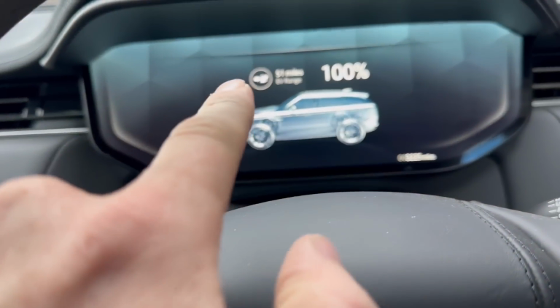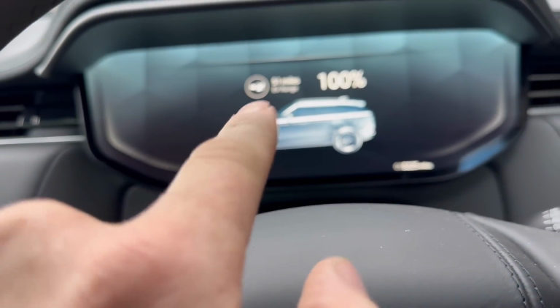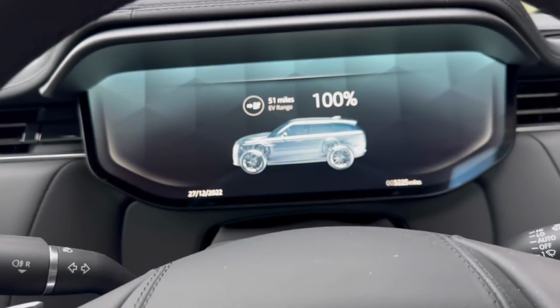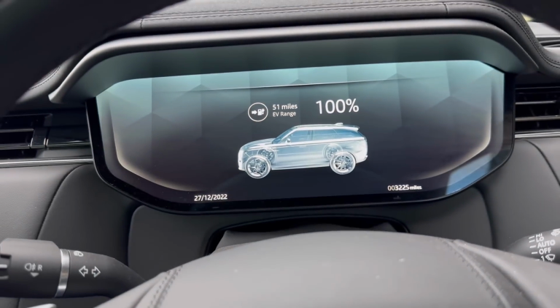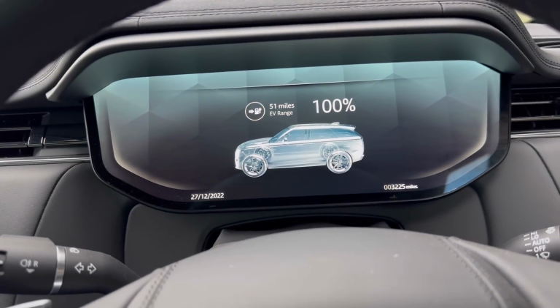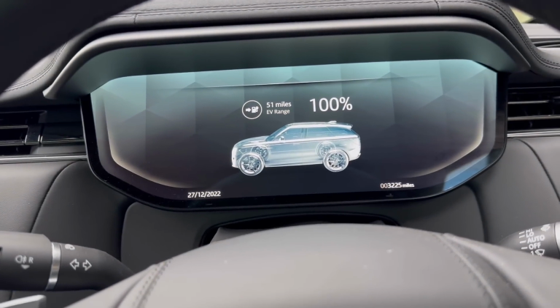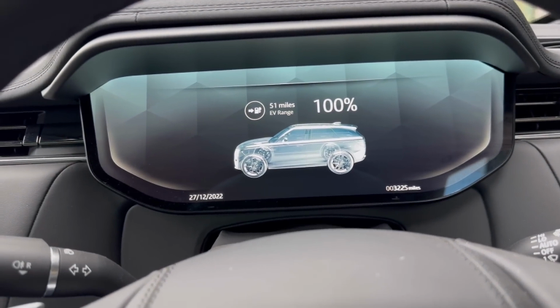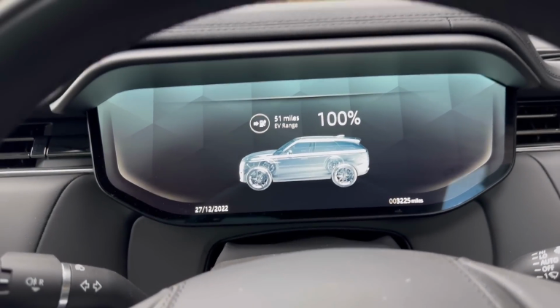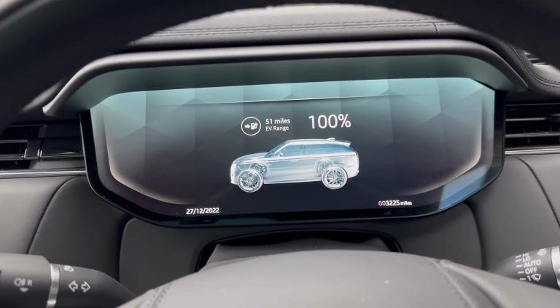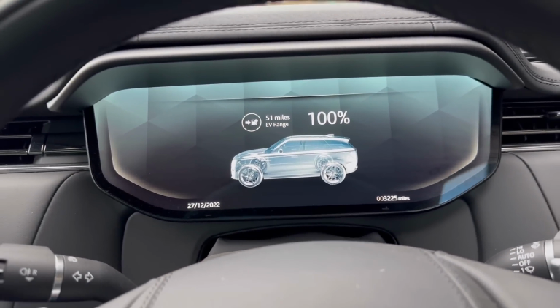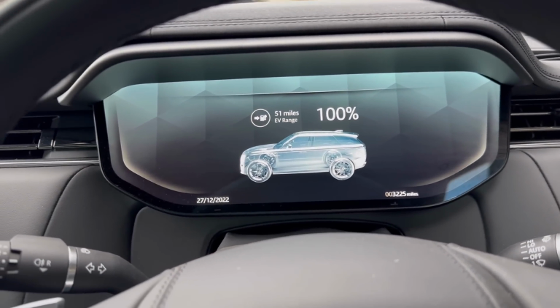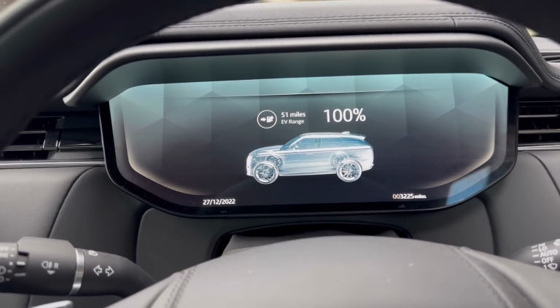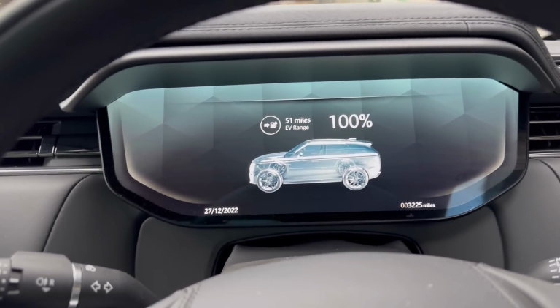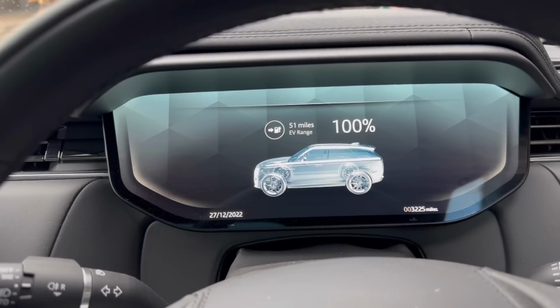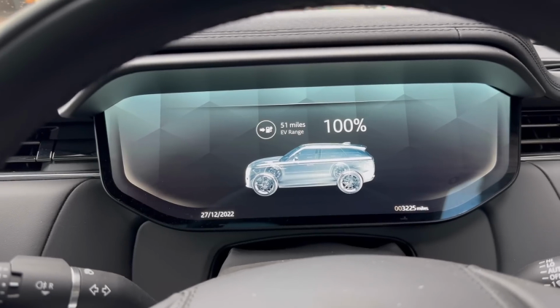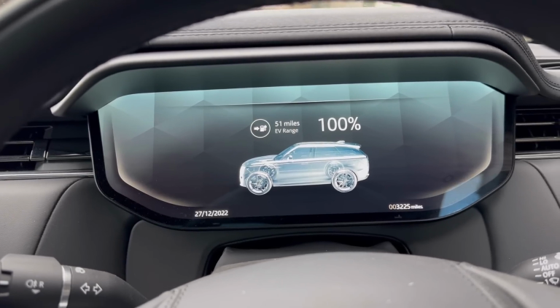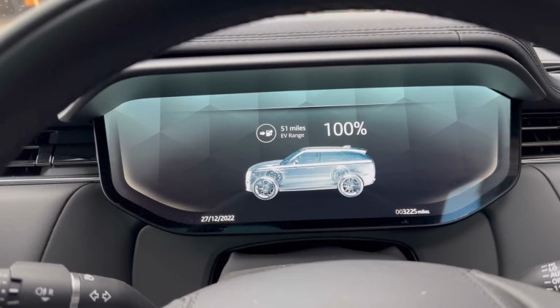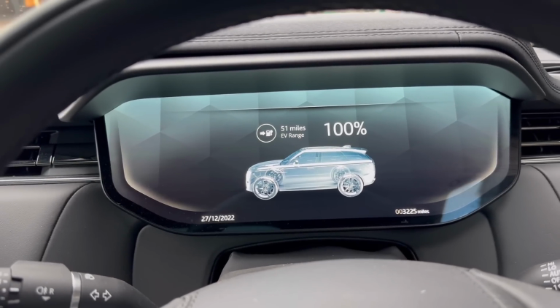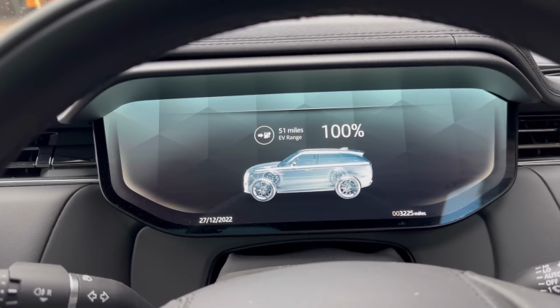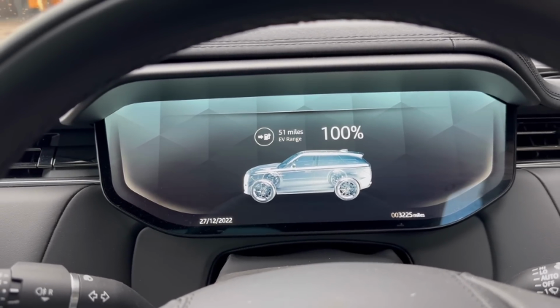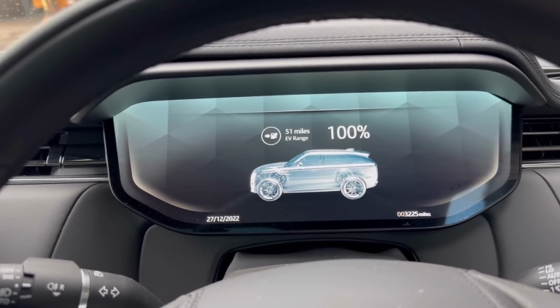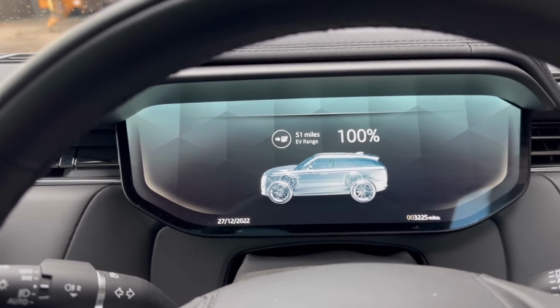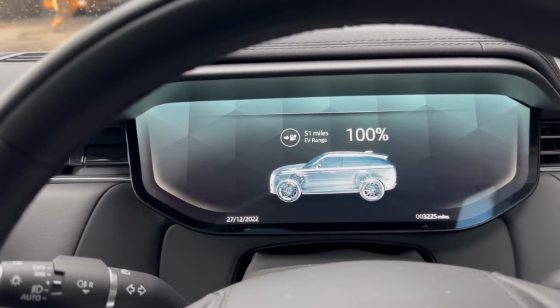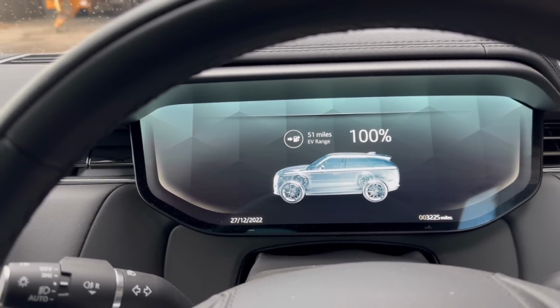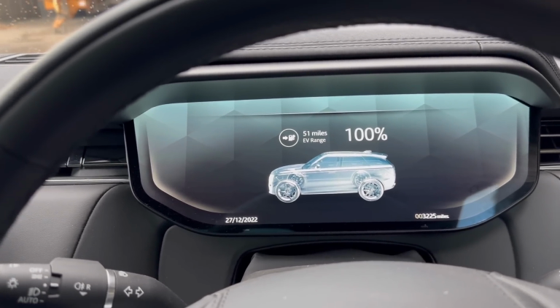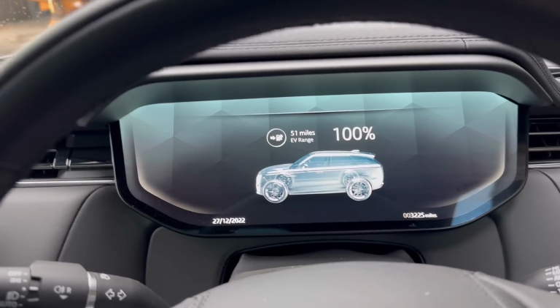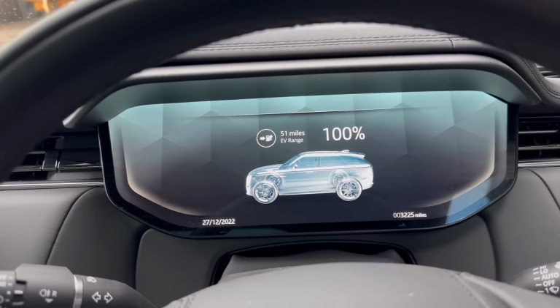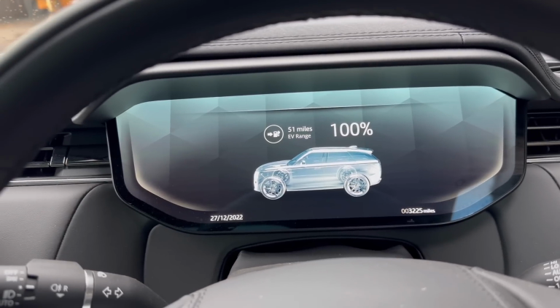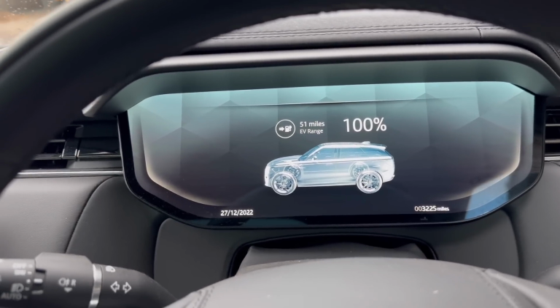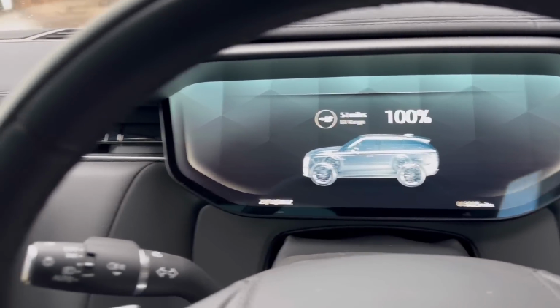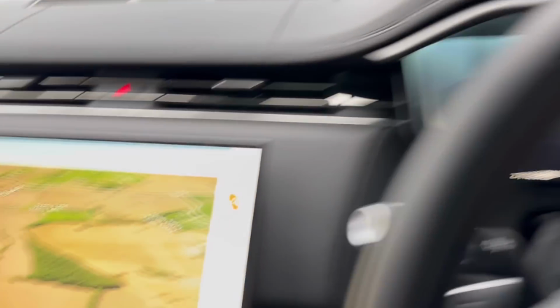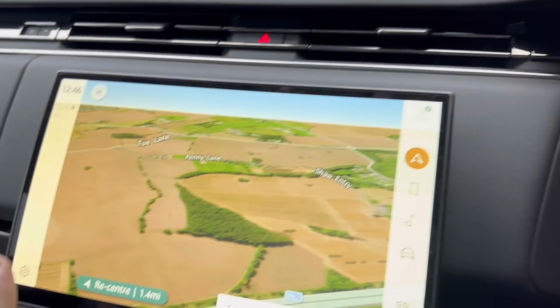First thing — massive improvement on the EV range: 51 miles, double what the previous one used to do. They quoted 70, but in motorway driving and rural routes, 51 is what you actually get.